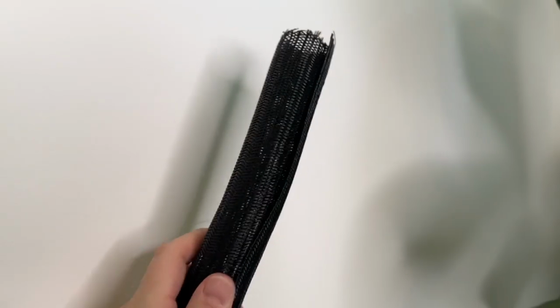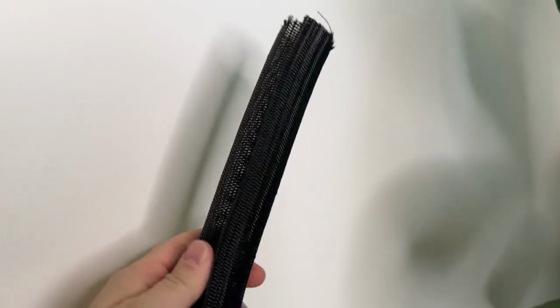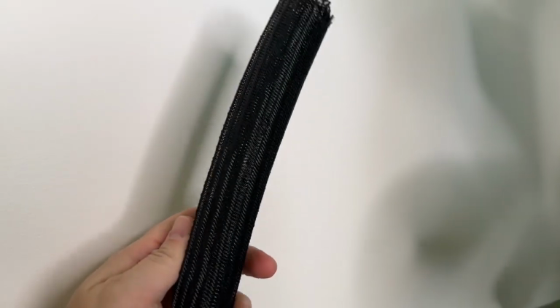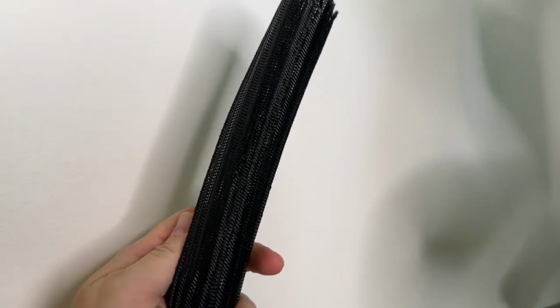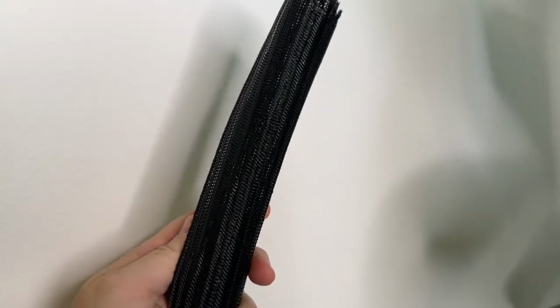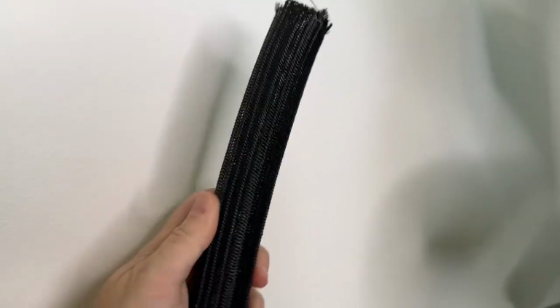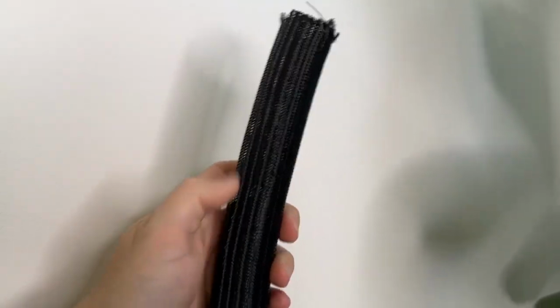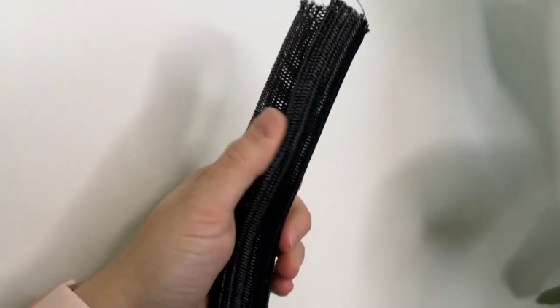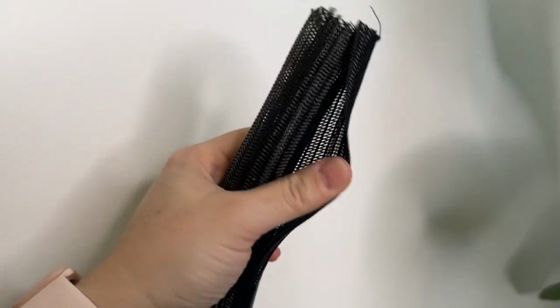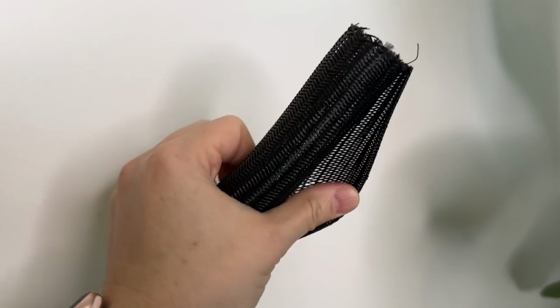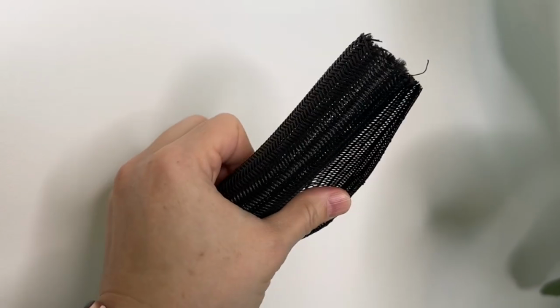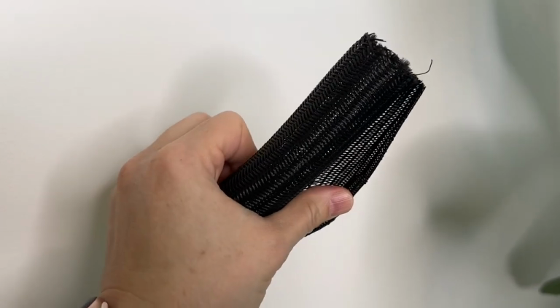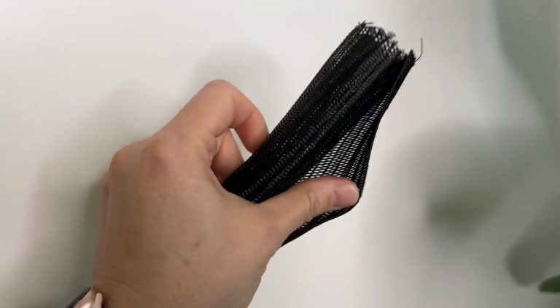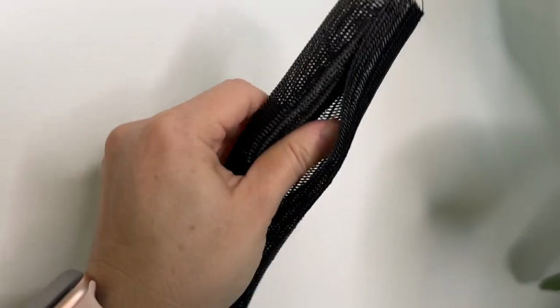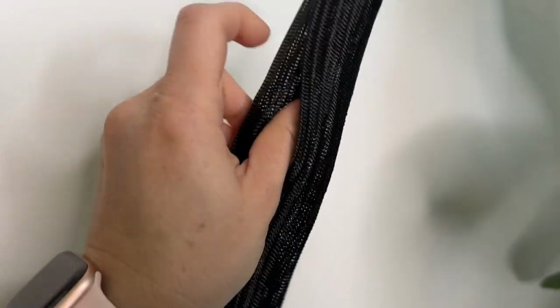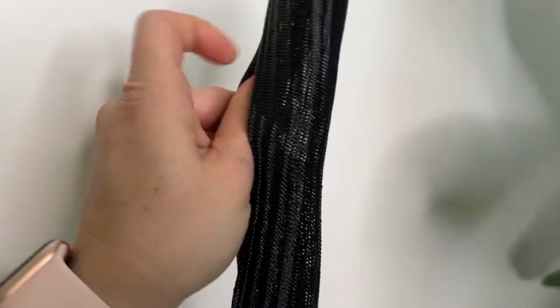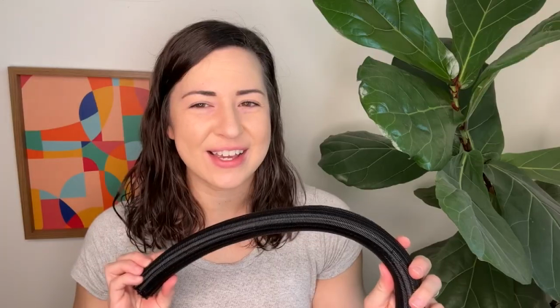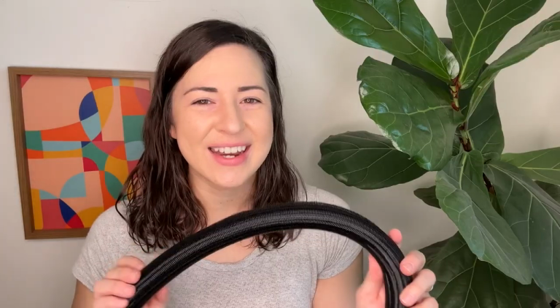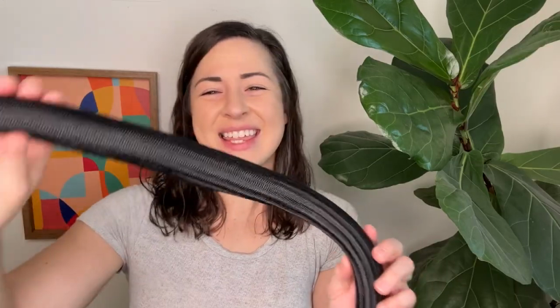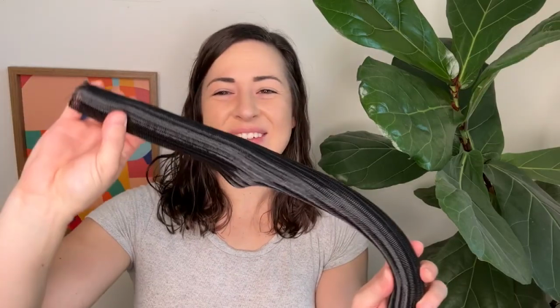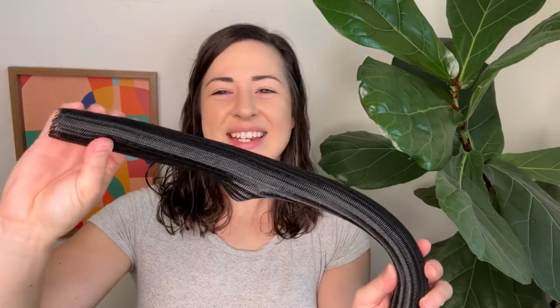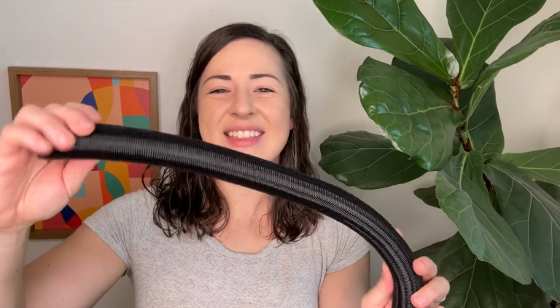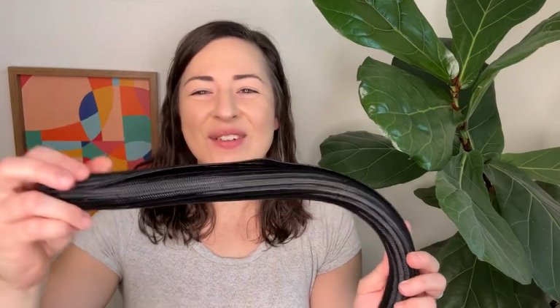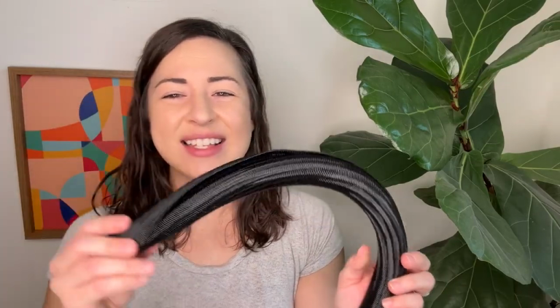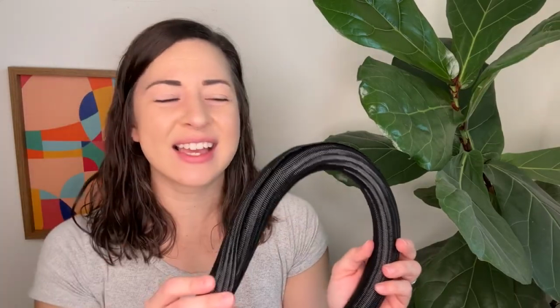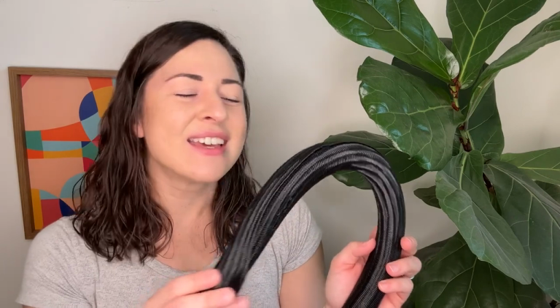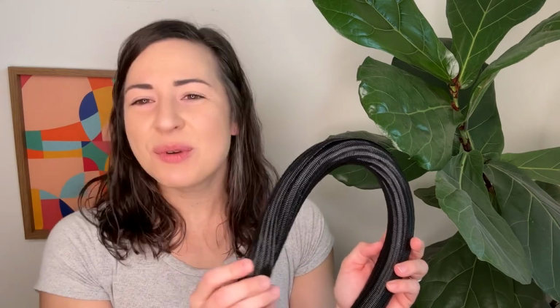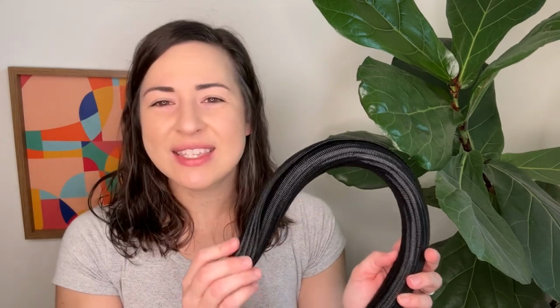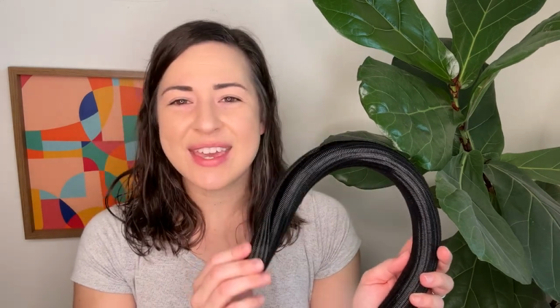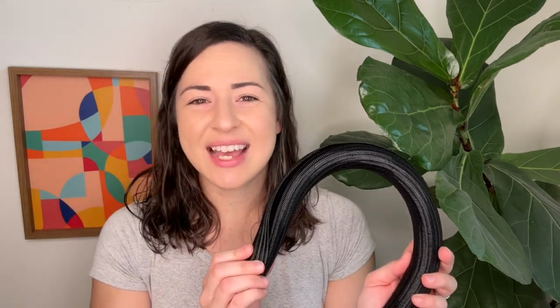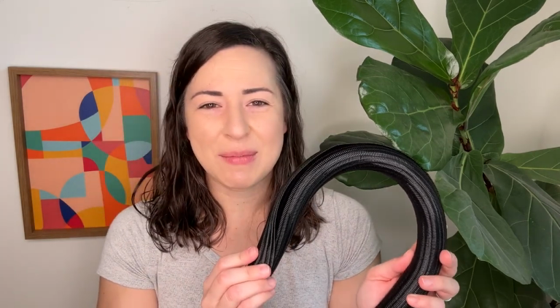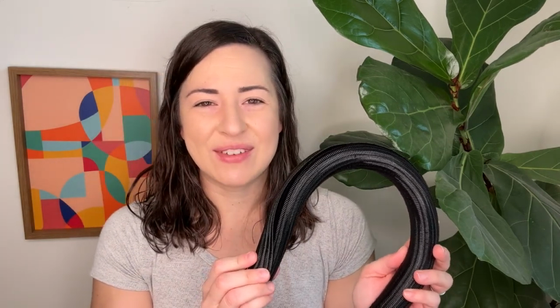So if you're looking for a way to protect and organize wires, cables, whatever you've got, then definitely check out this from Alex Tech. Super pleased with it — that's my point of view.